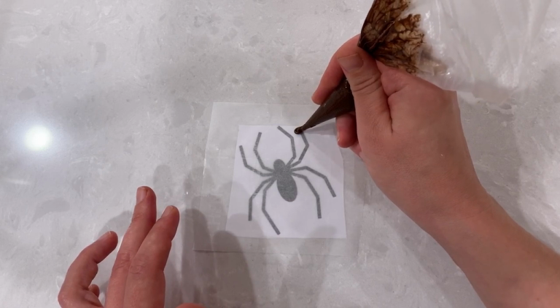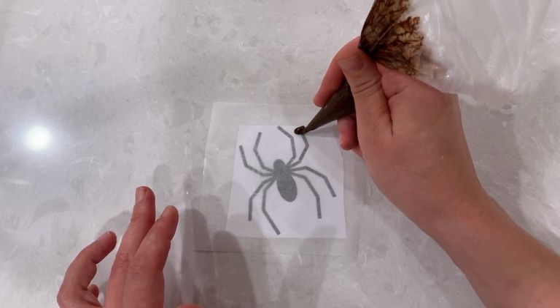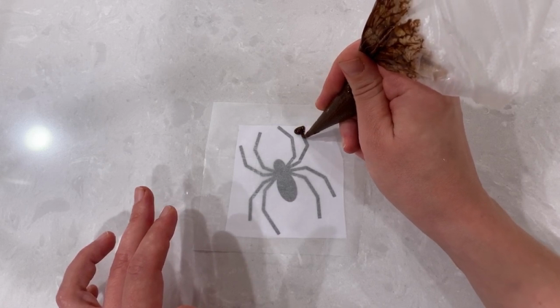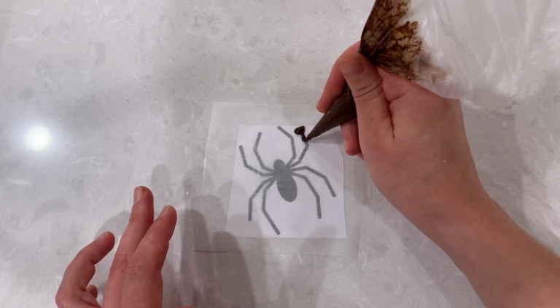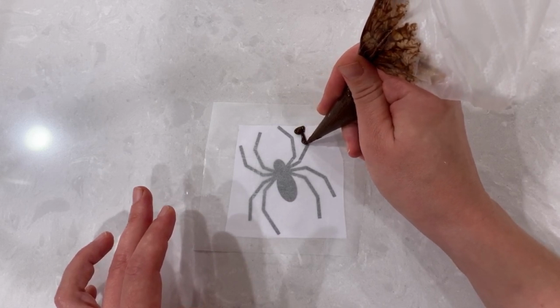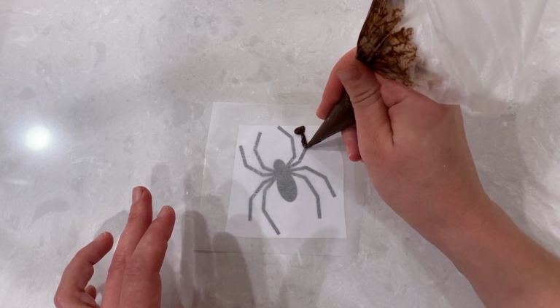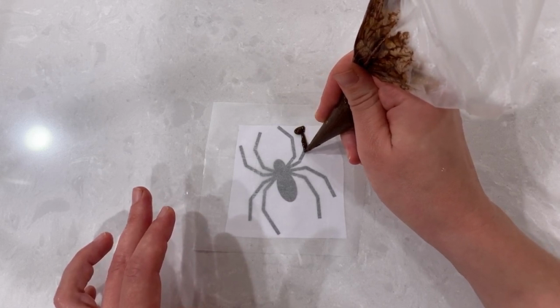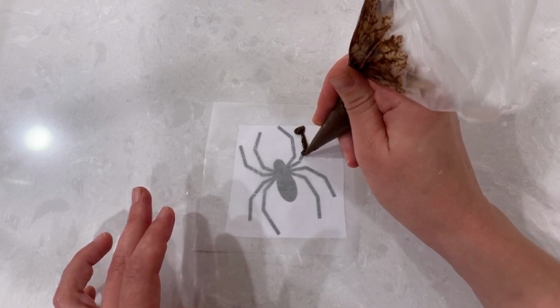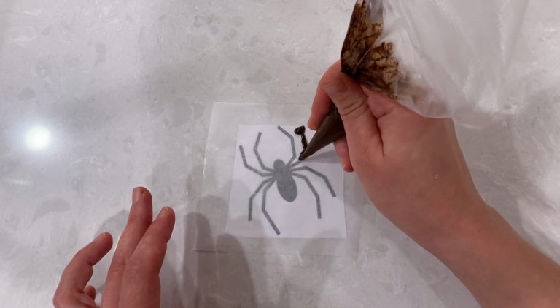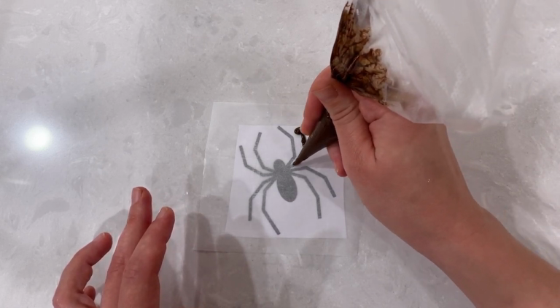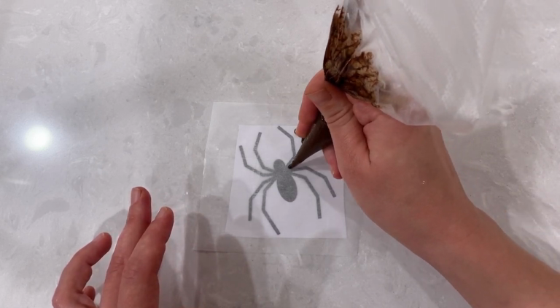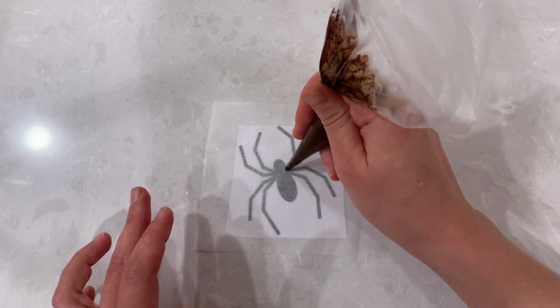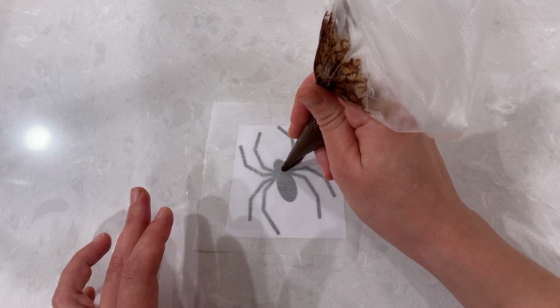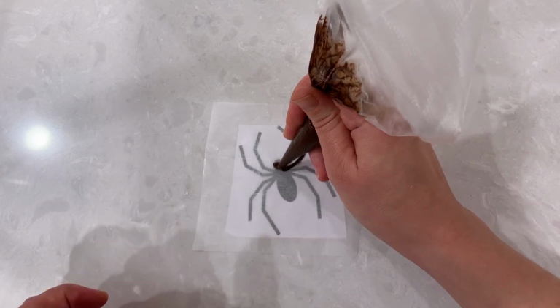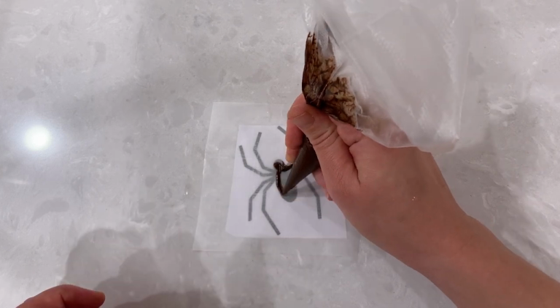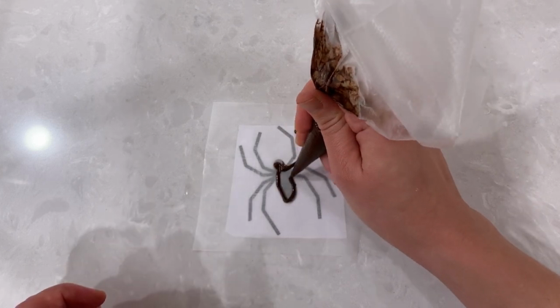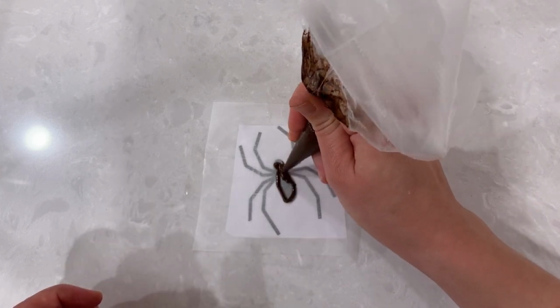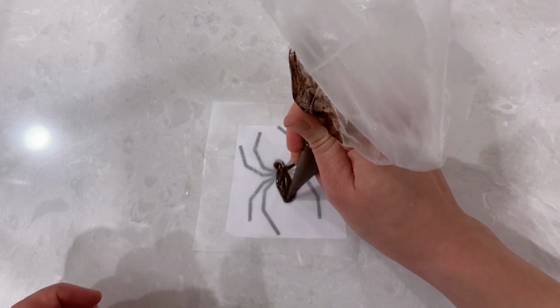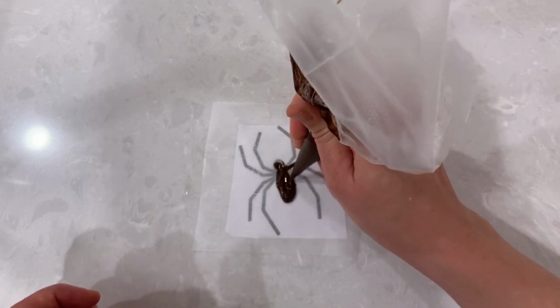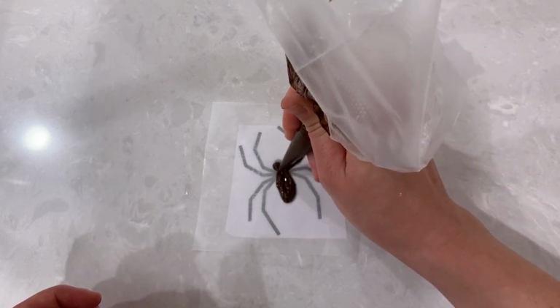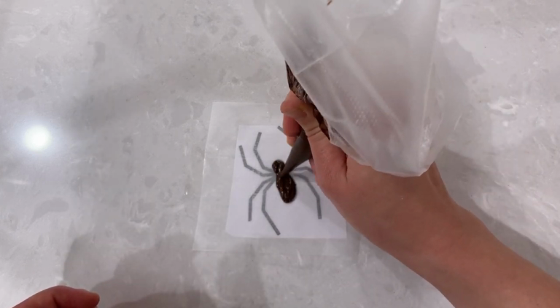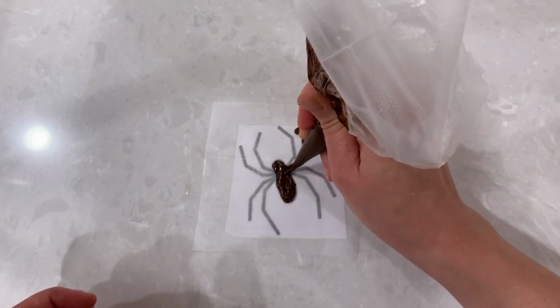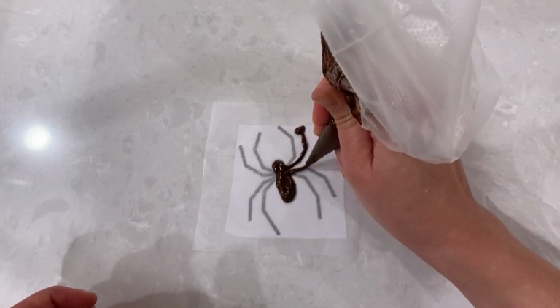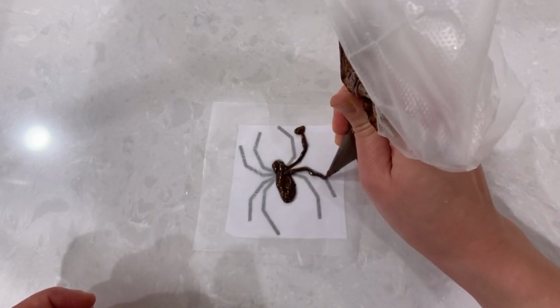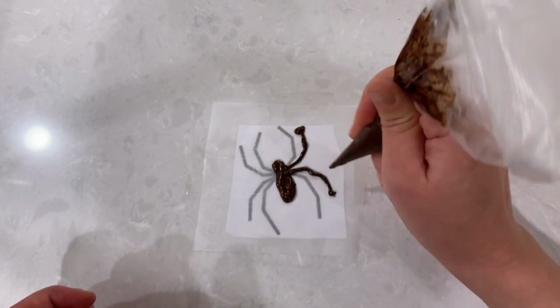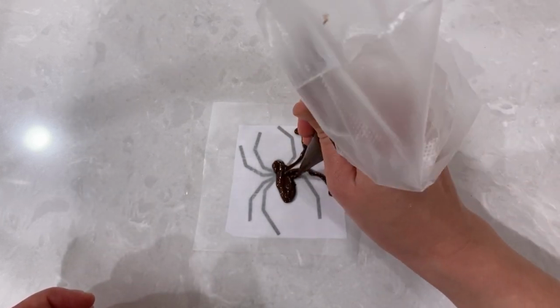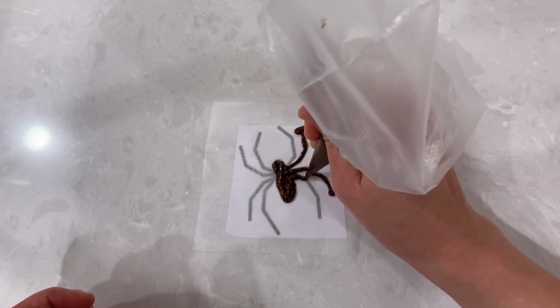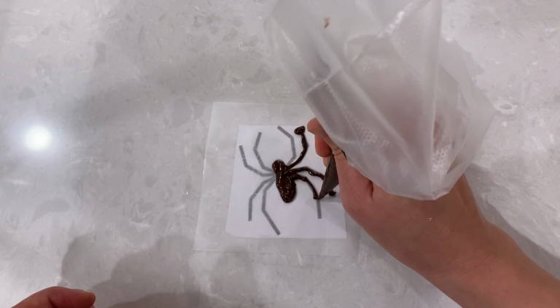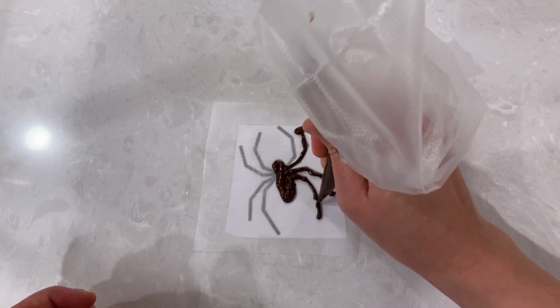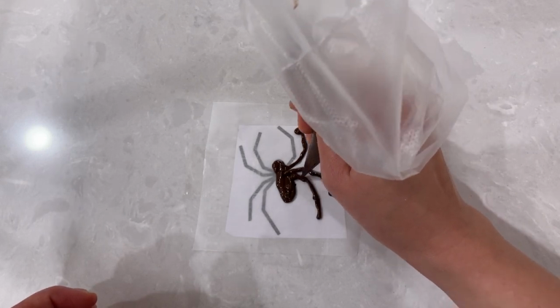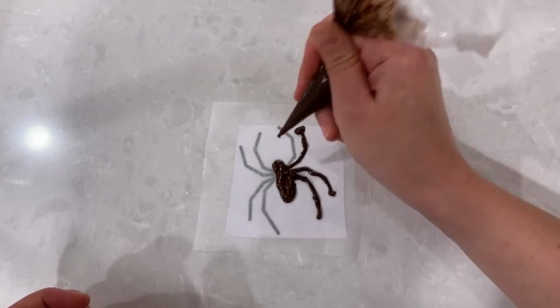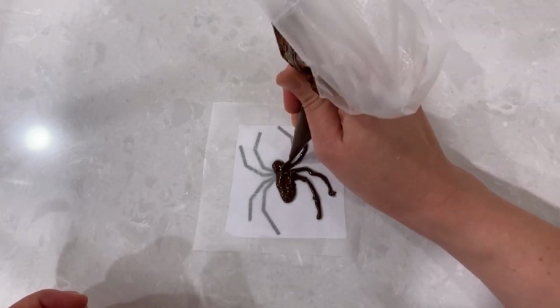Same process for the spider. Just keep in mind to keep all the lines connected and thick enough so that when you lift off the finished product off the page, it's not going to be too fragile.